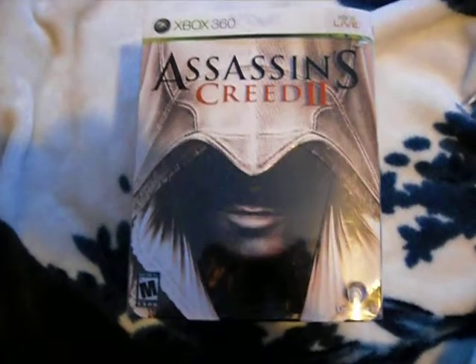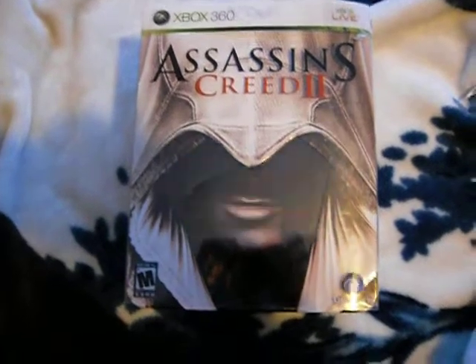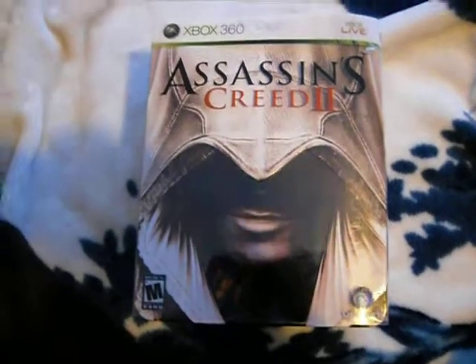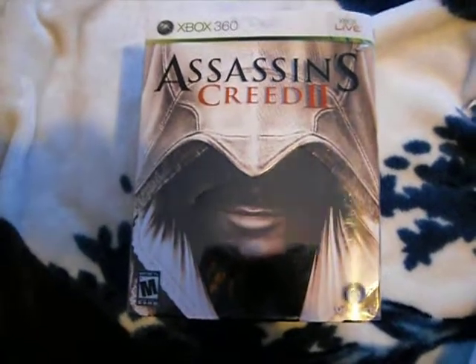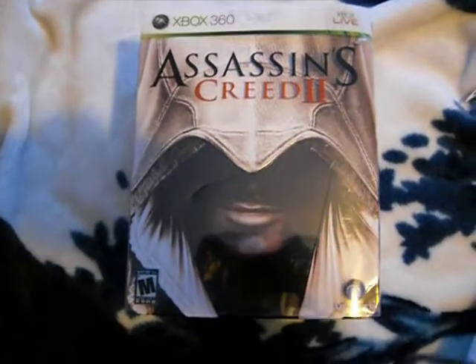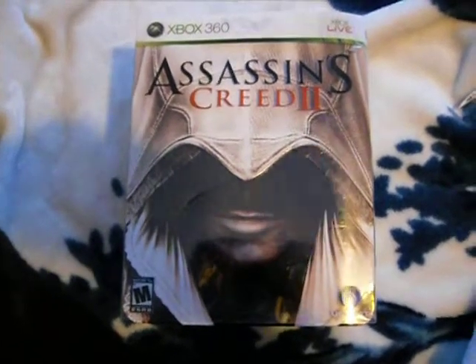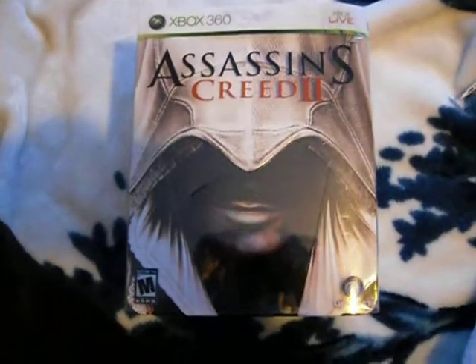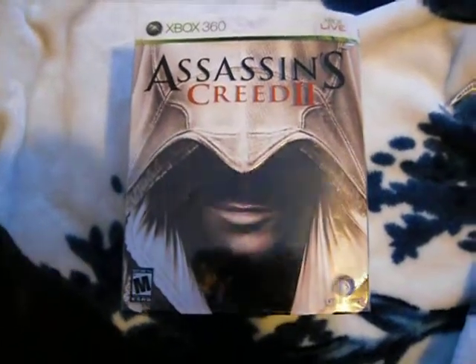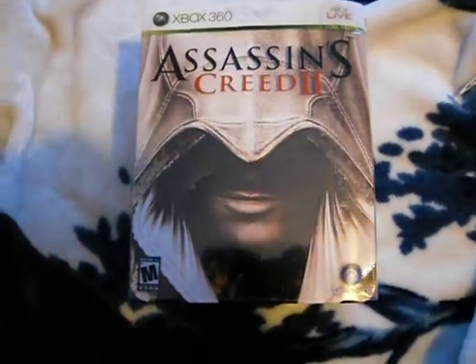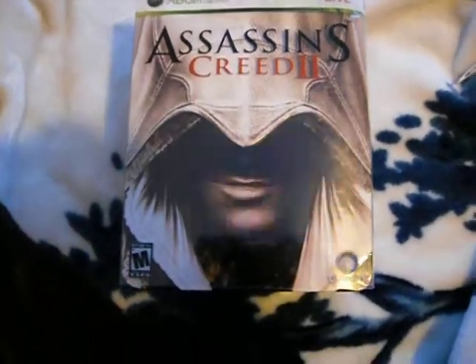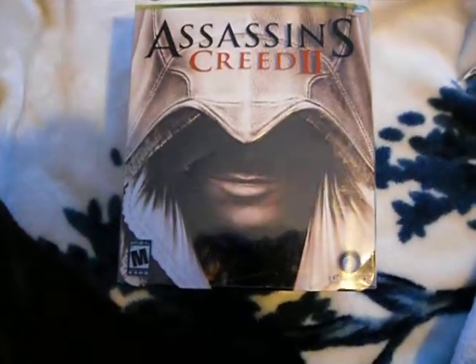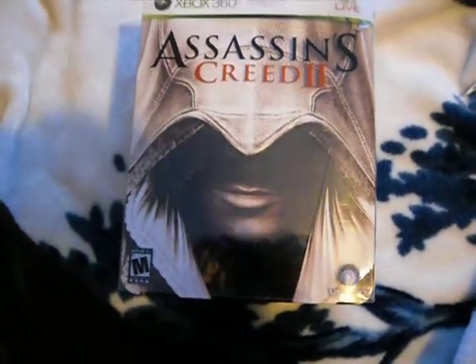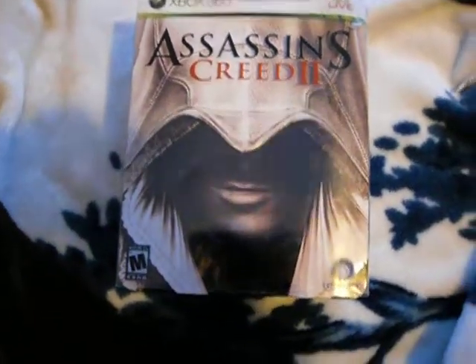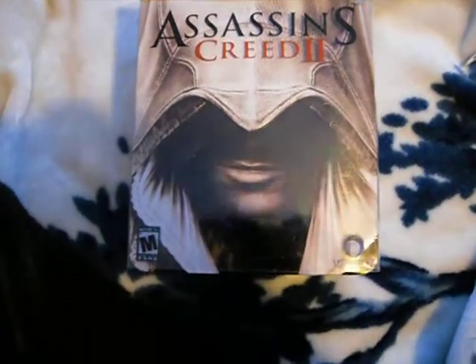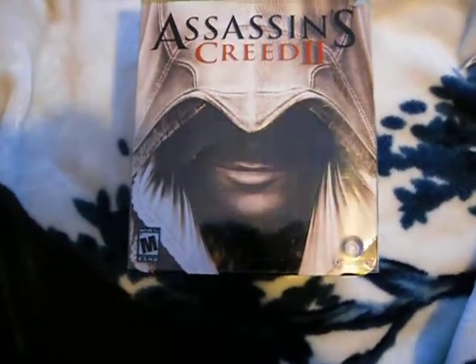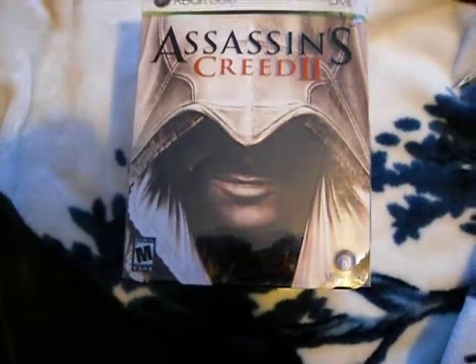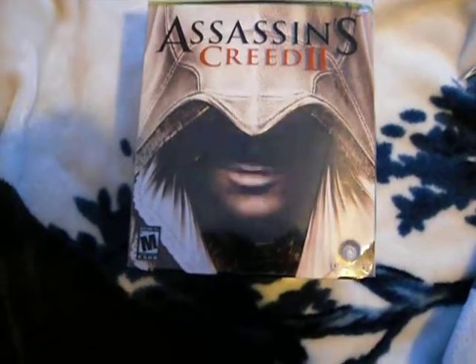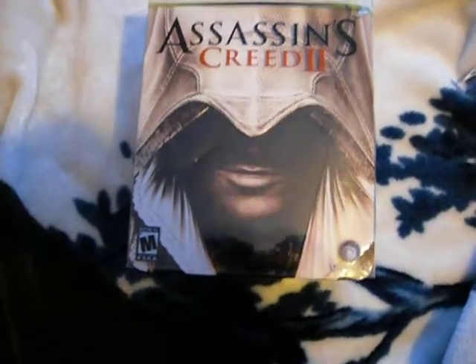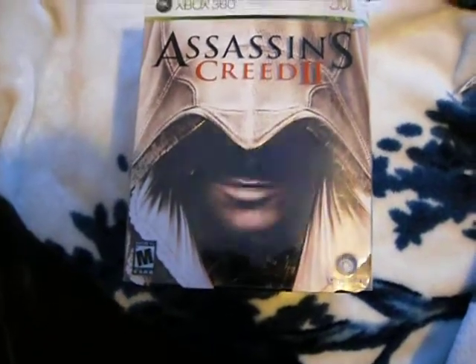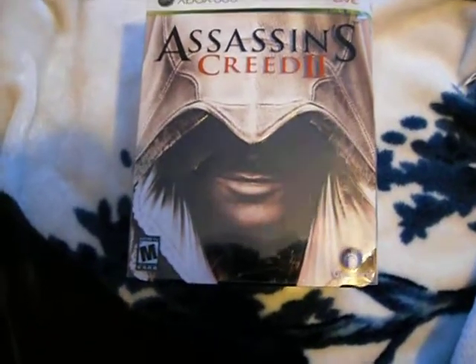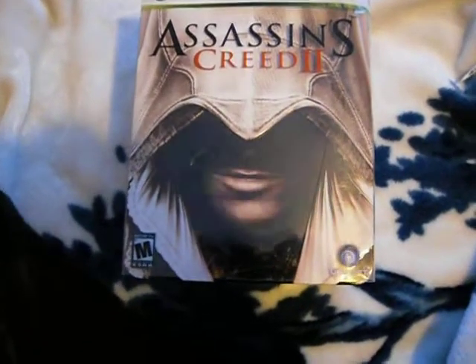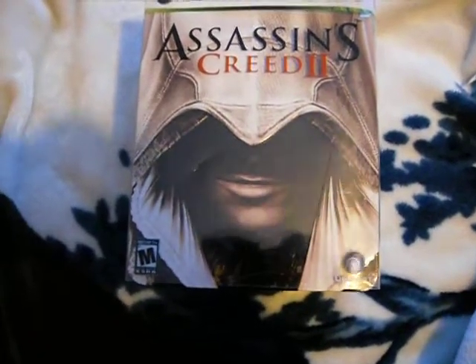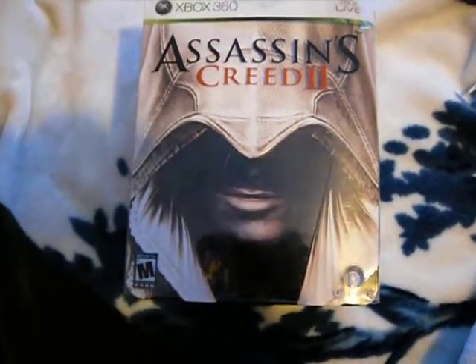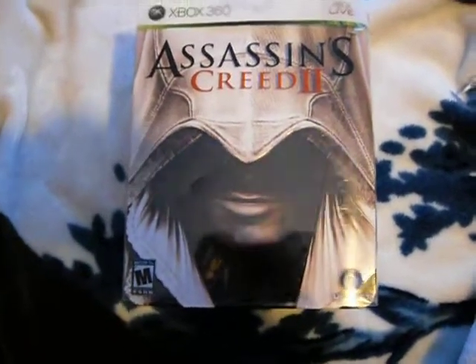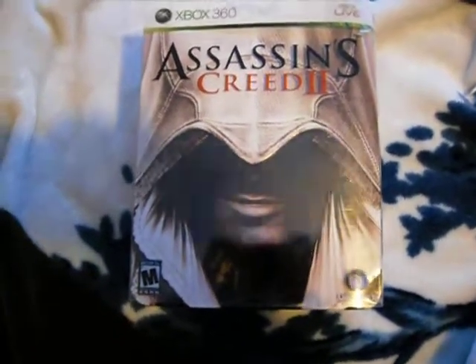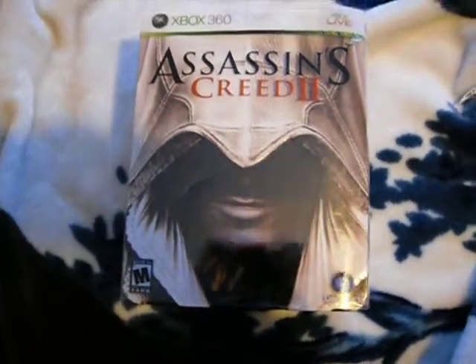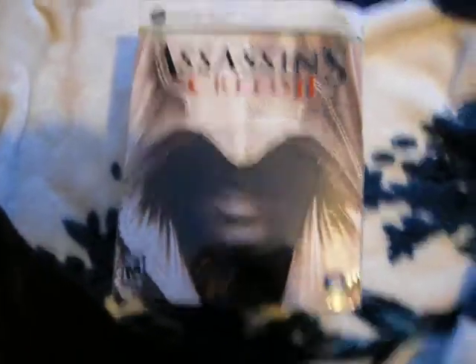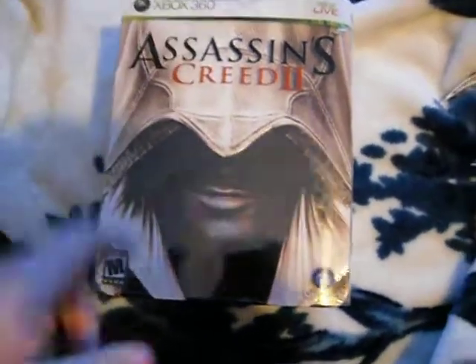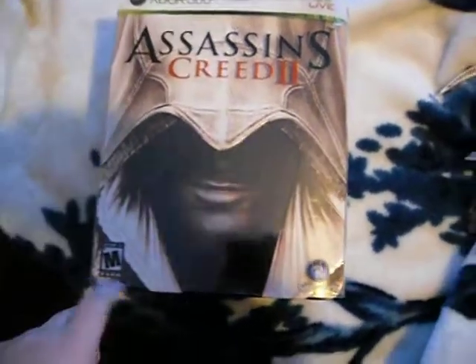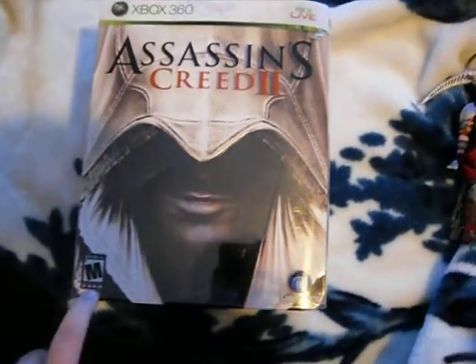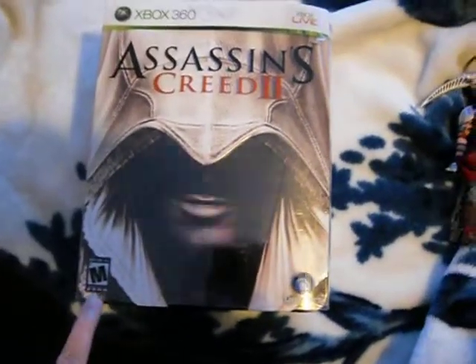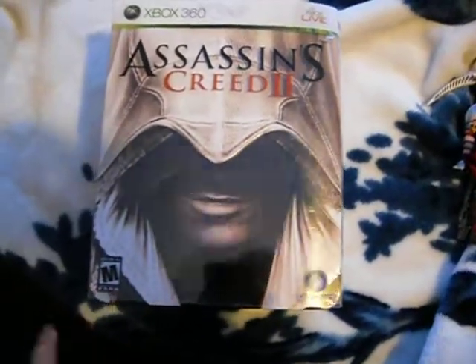Hey guys, I'm doing another unboxing video. This one is of Assassin's Creed 2, the White Edition.